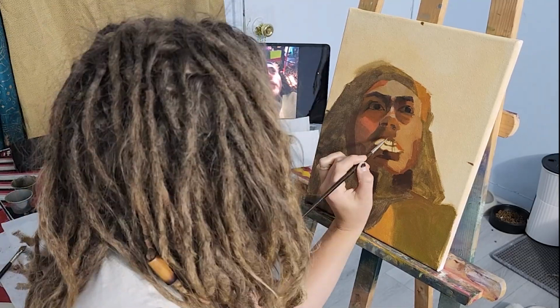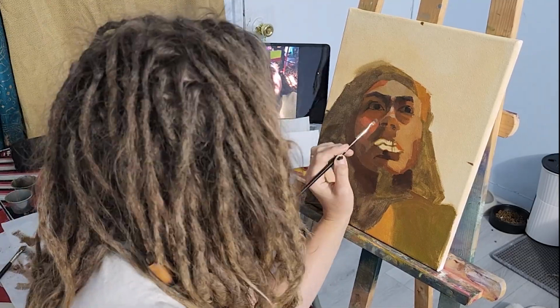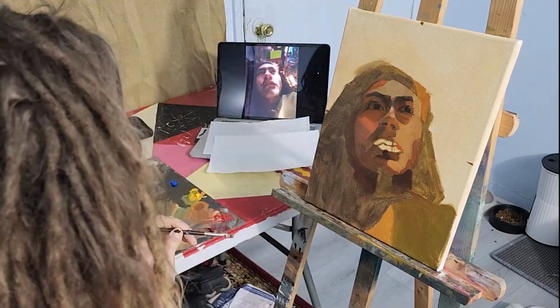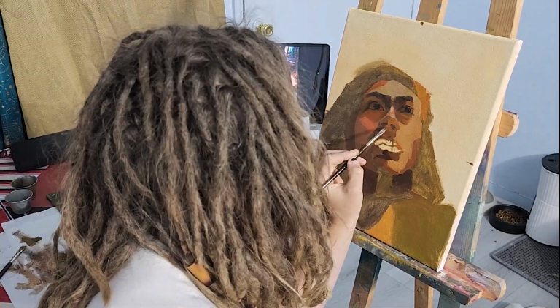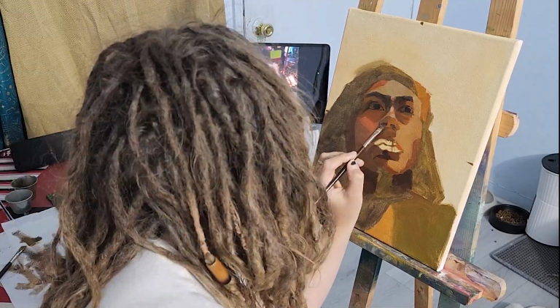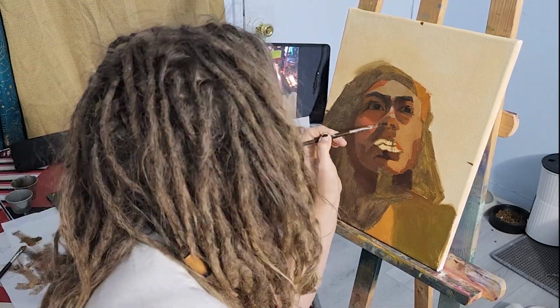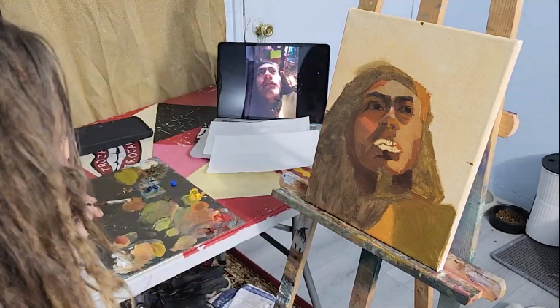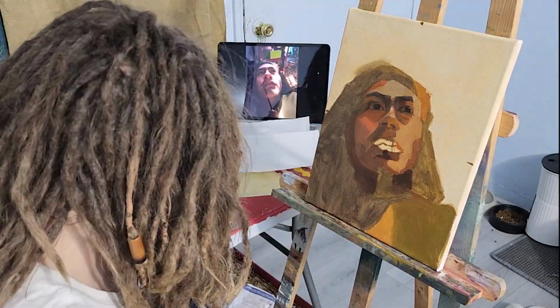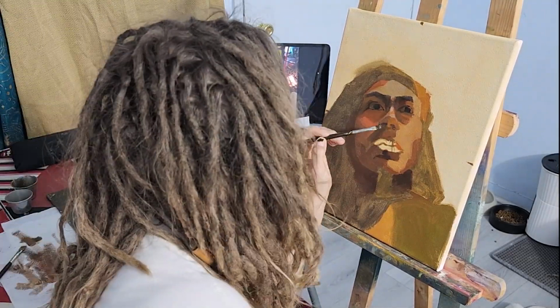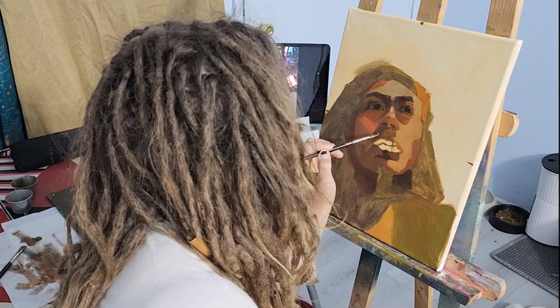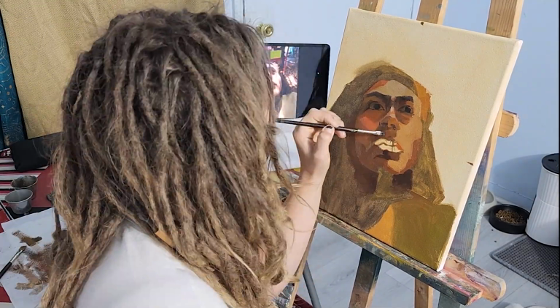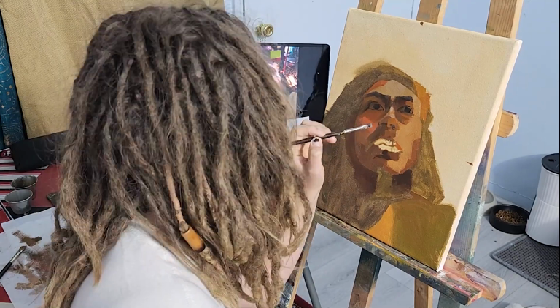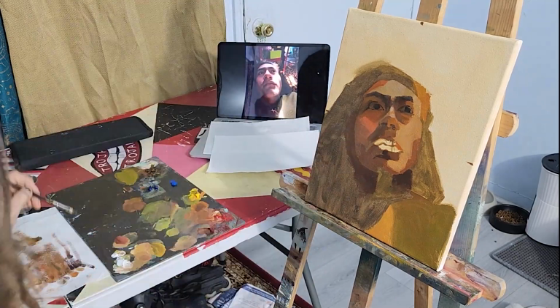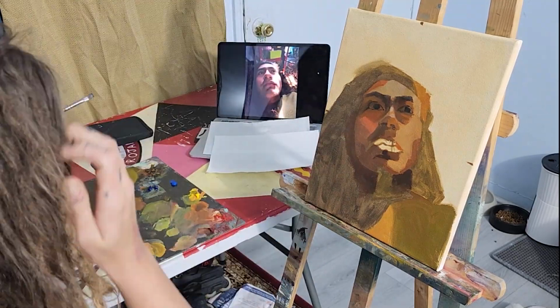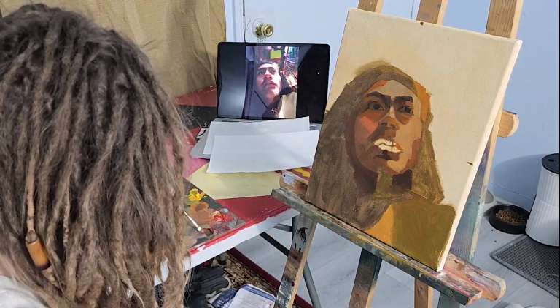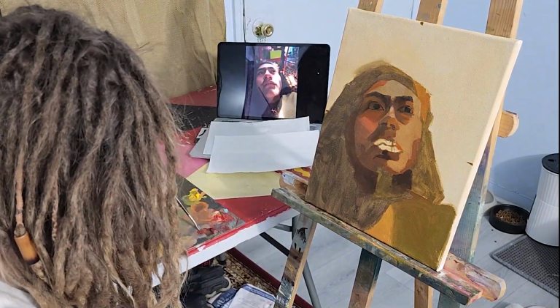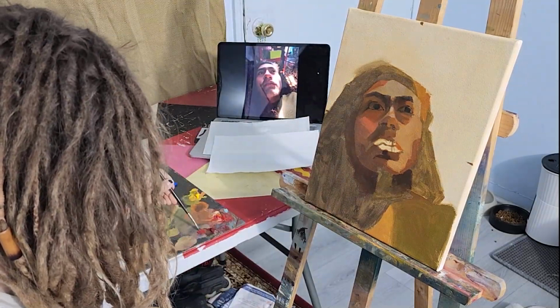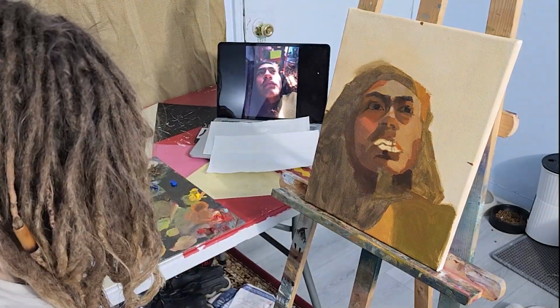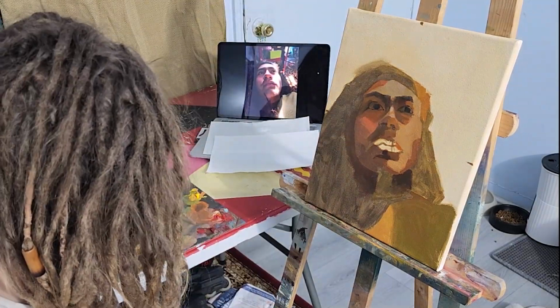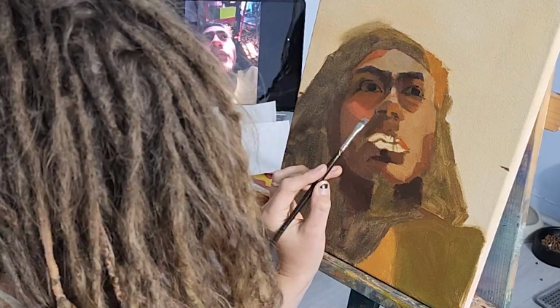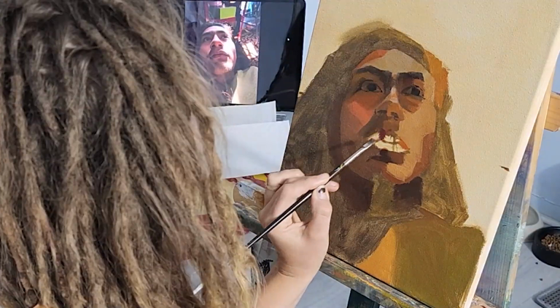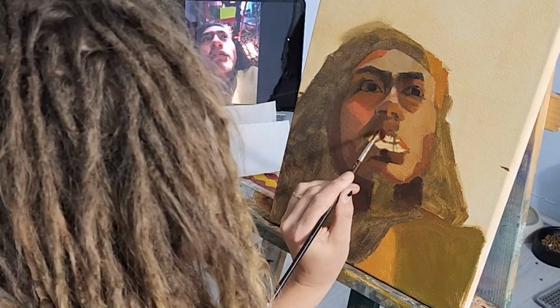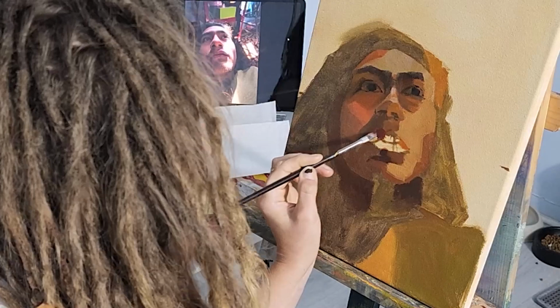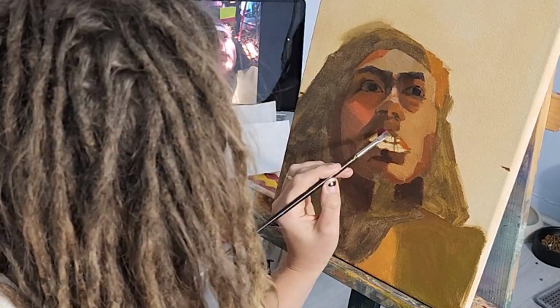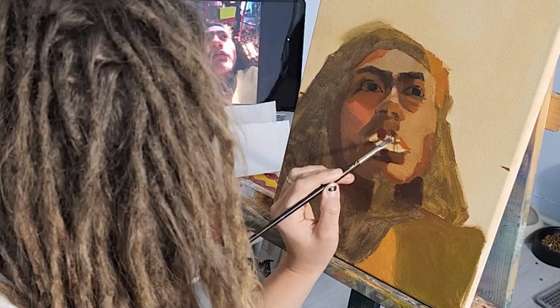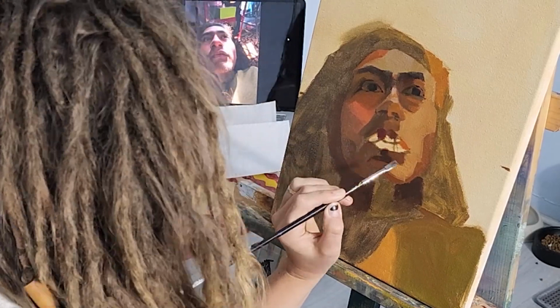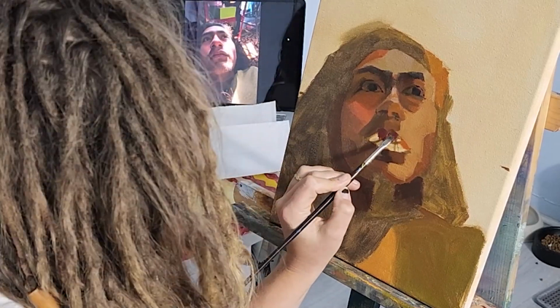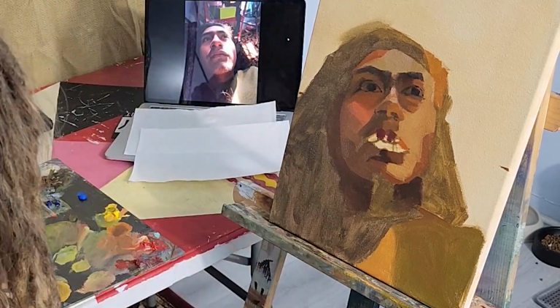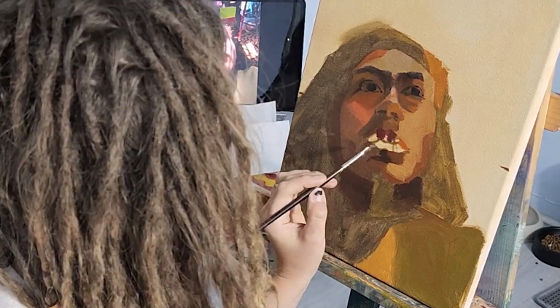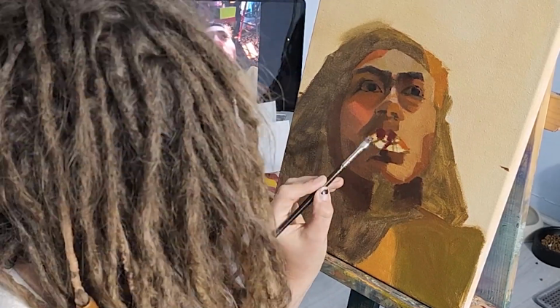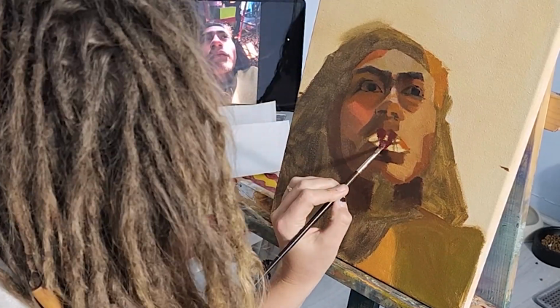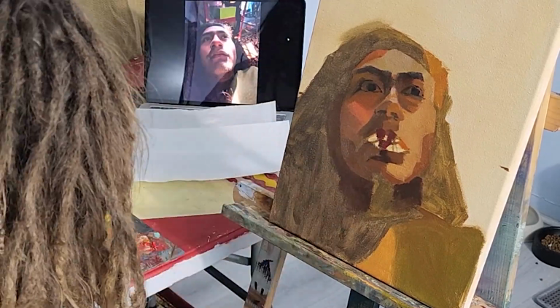If you look at the picture, the shadow on the nose is right underneath the shadow of the eyes. If I had started out with the shadows first, that's how I could have known those shadows were almost touching.